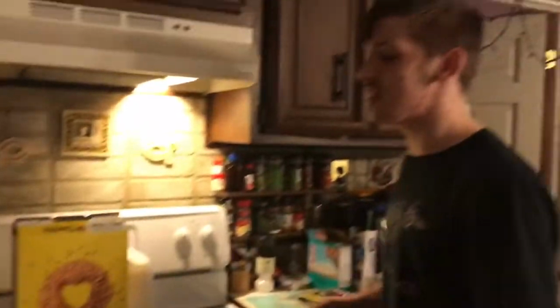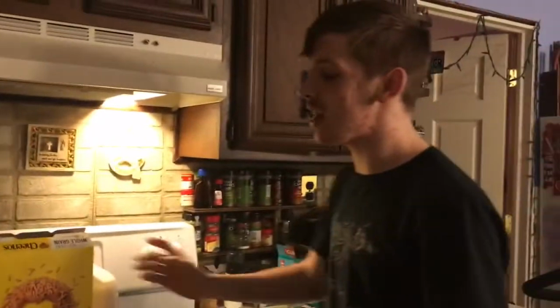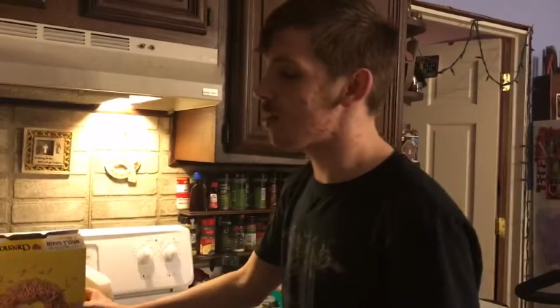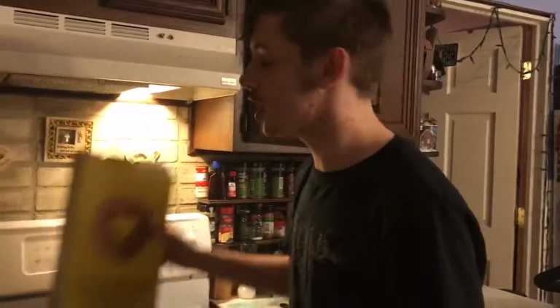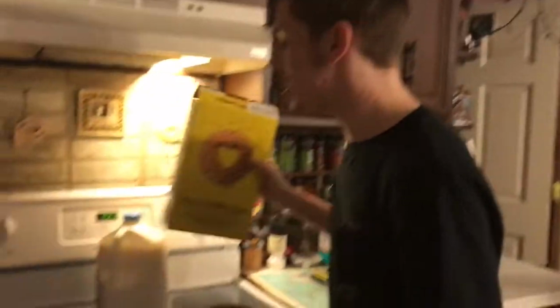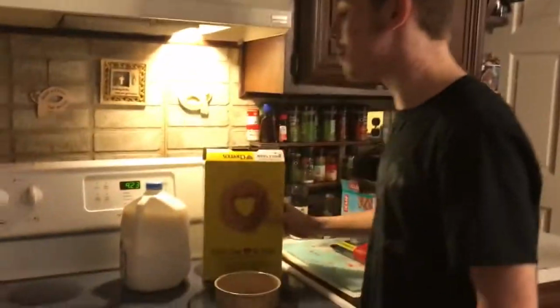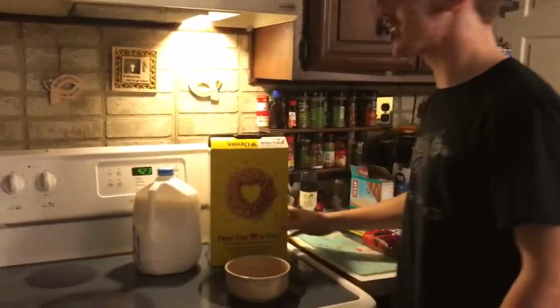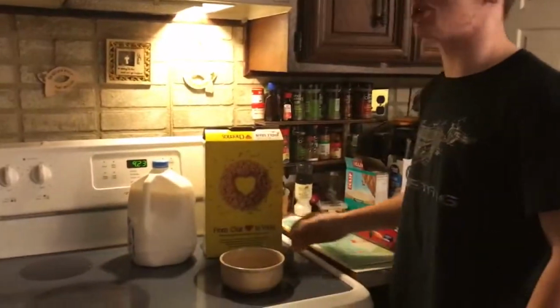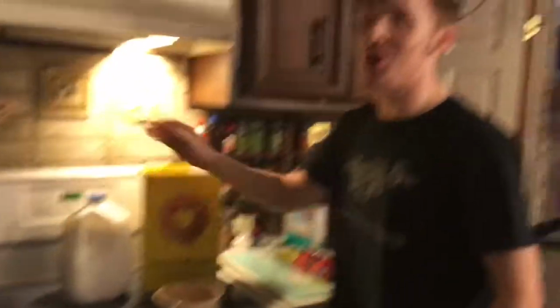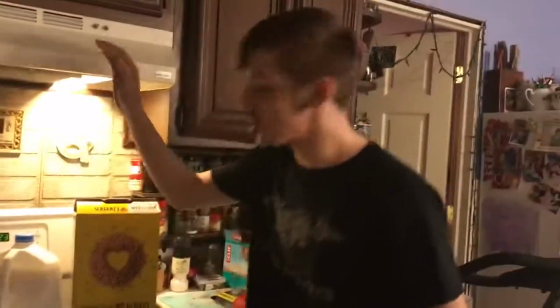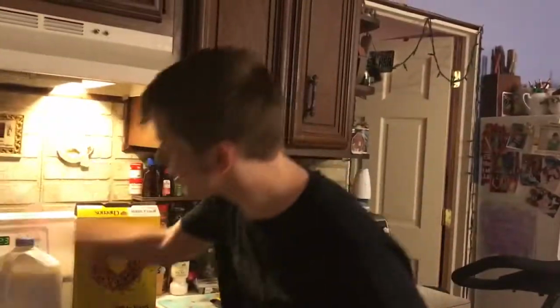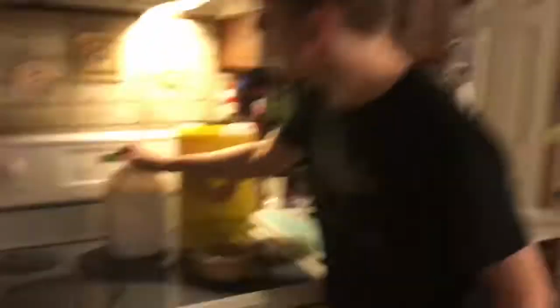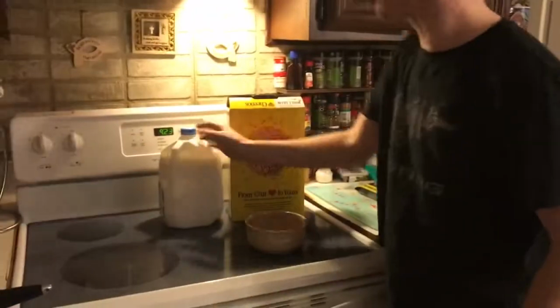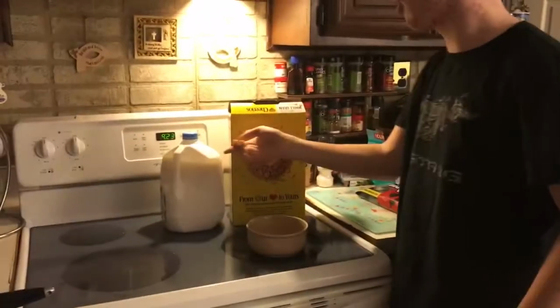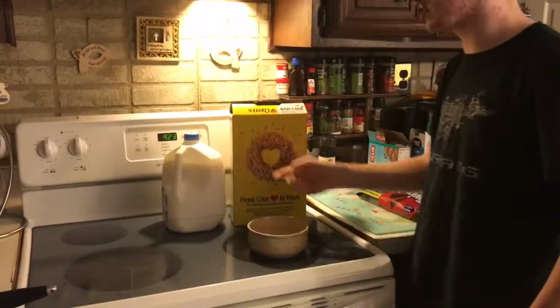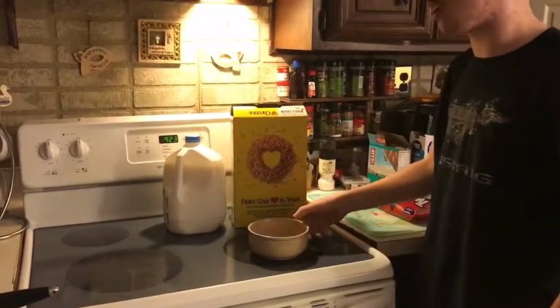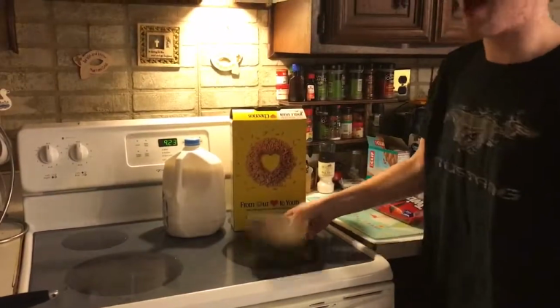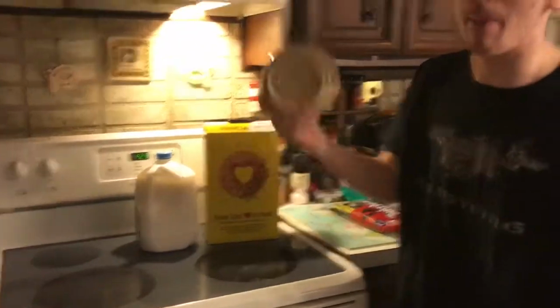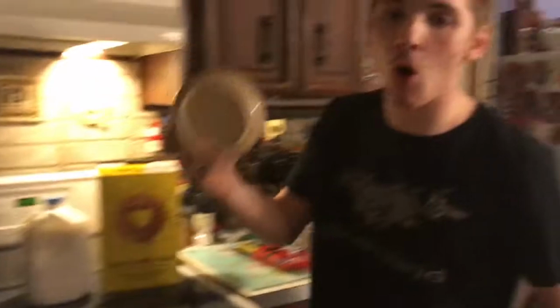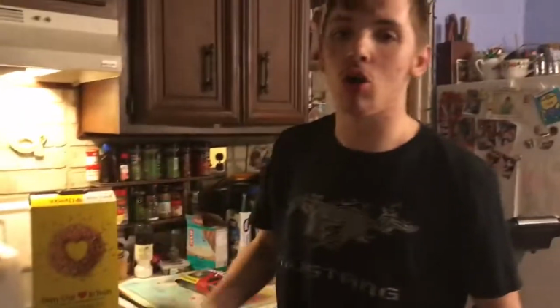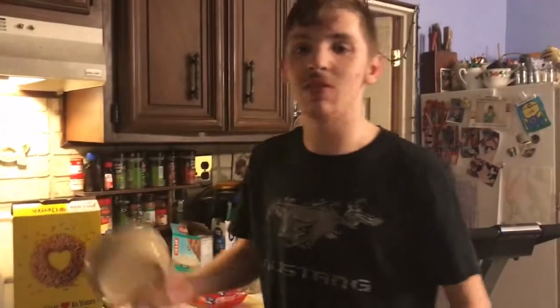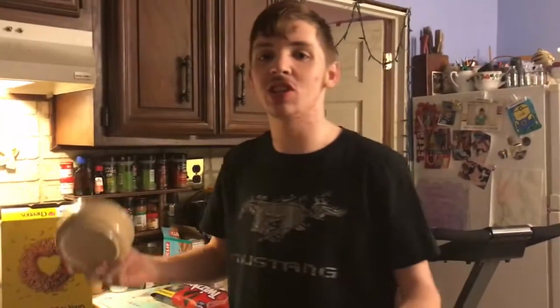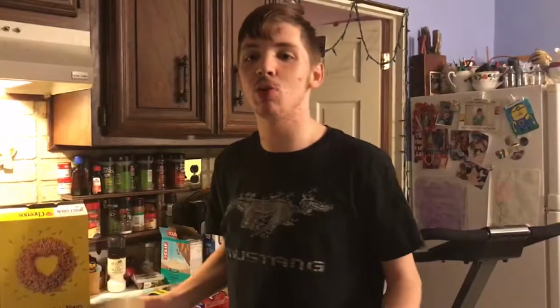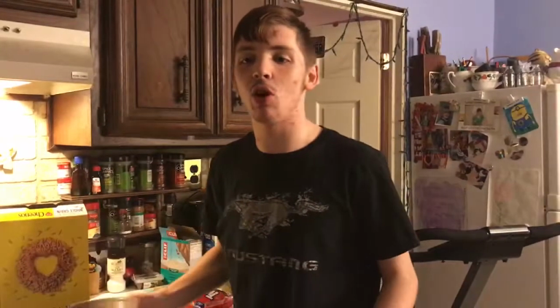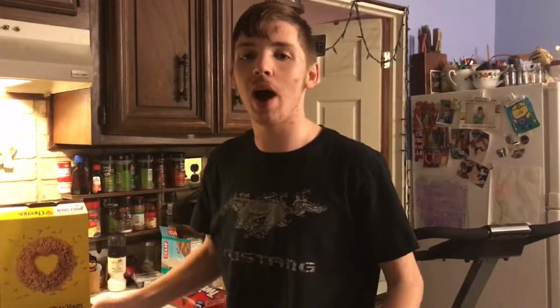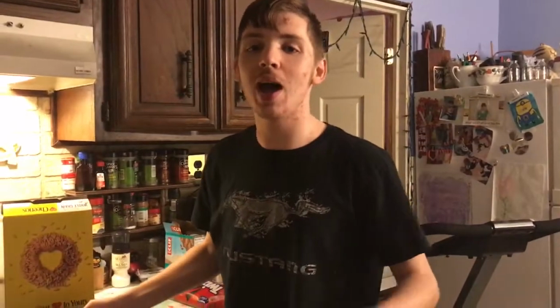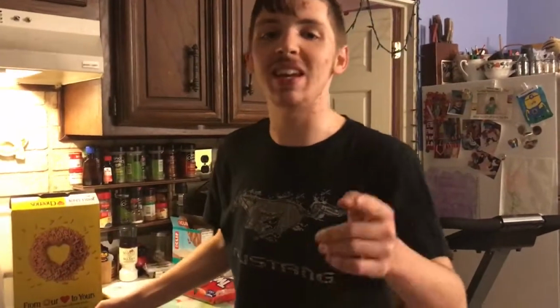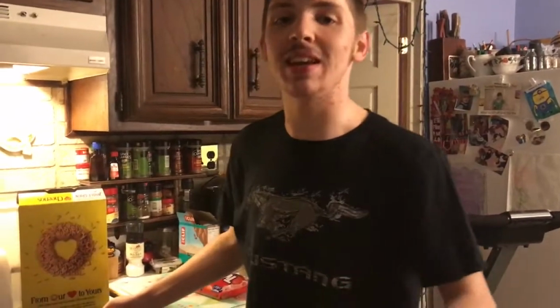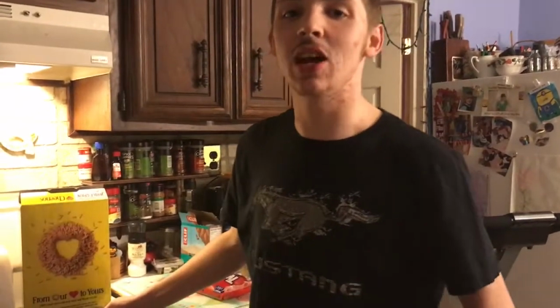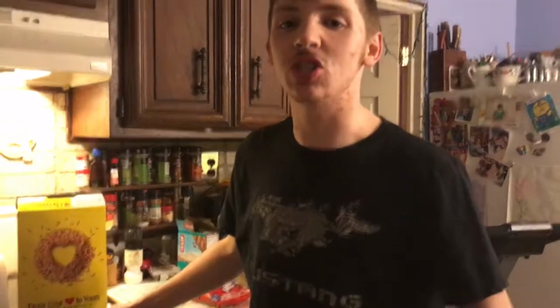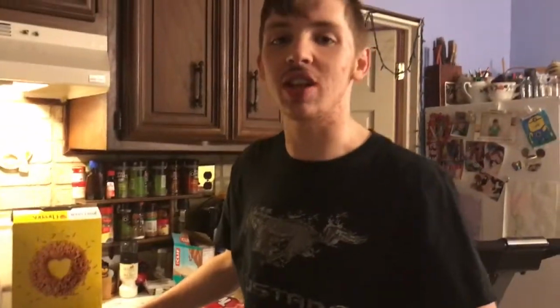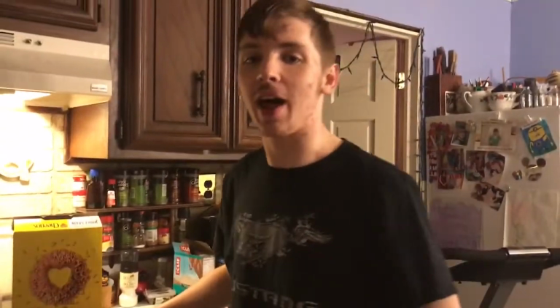Now what you're gonna need is a box of Cheerios, some milk — hopefully a gallon — and a bowl. Now you're gonna need a spoon, because I'm gonna eat it, just like that.